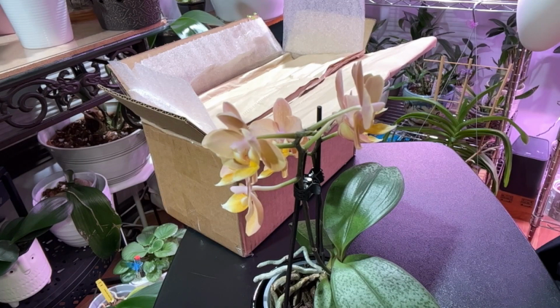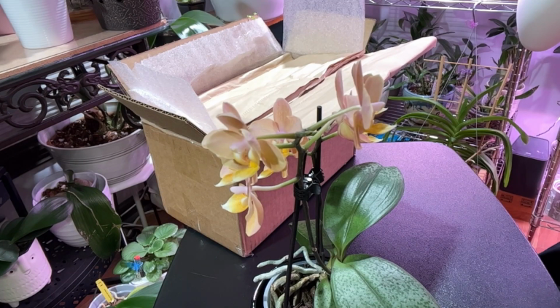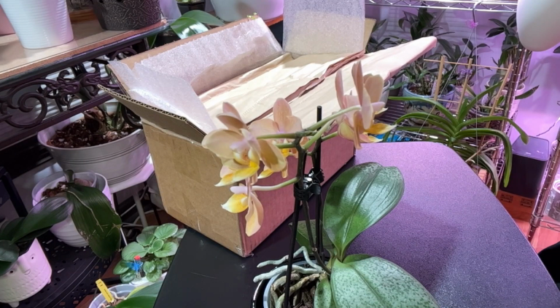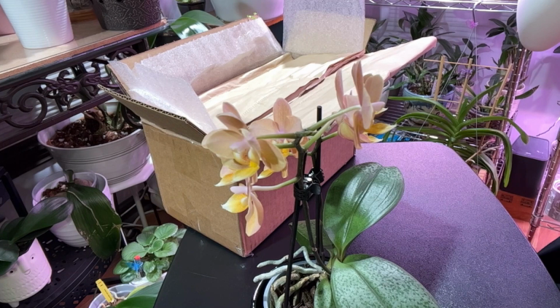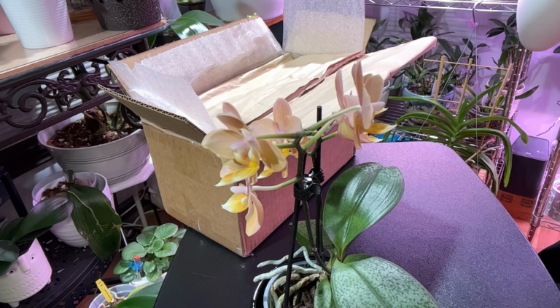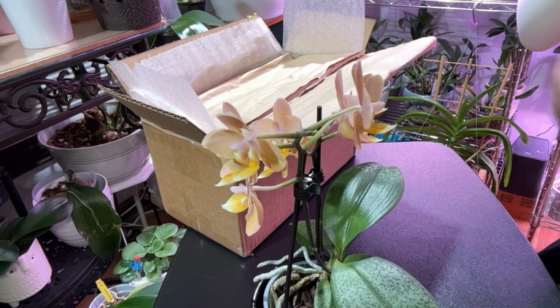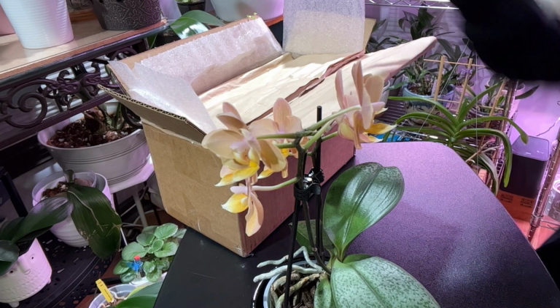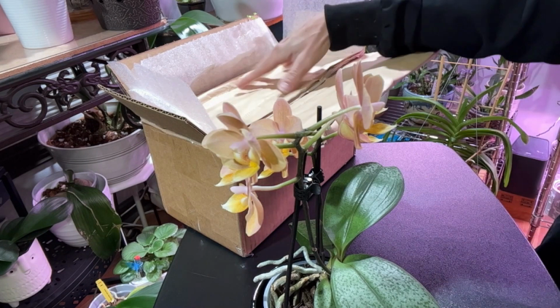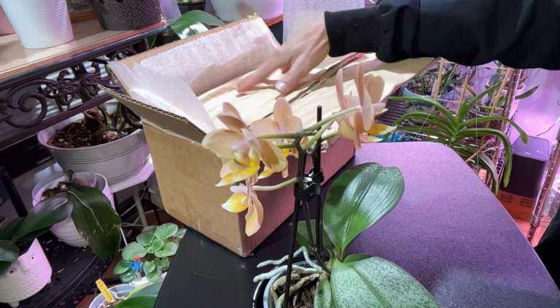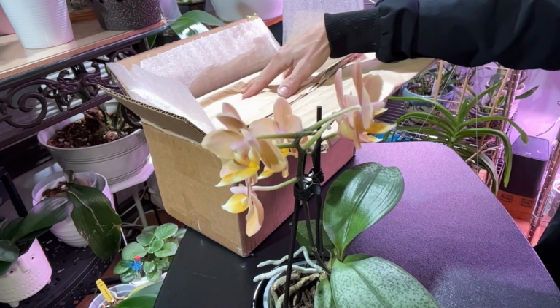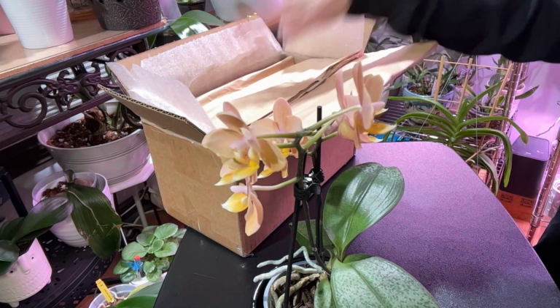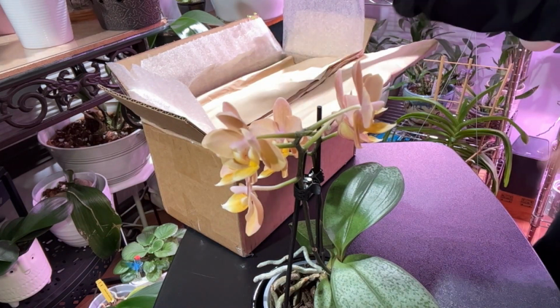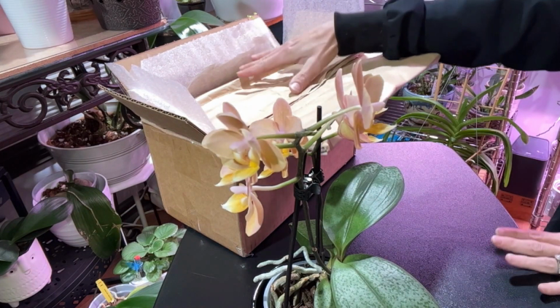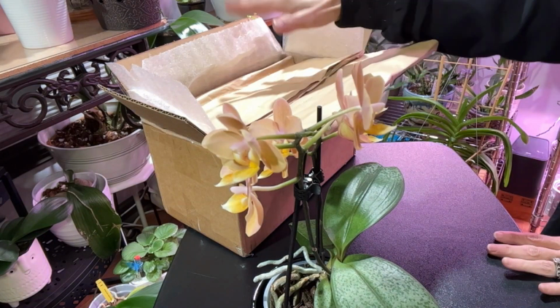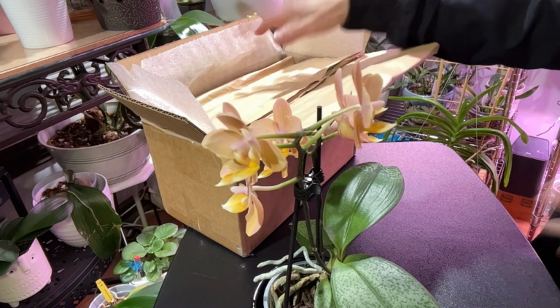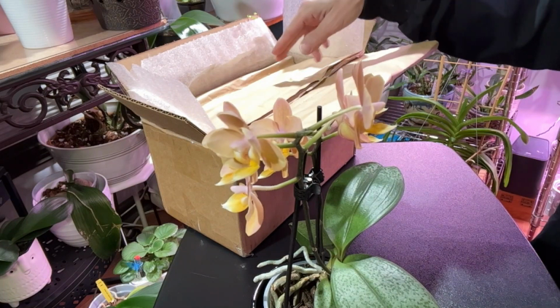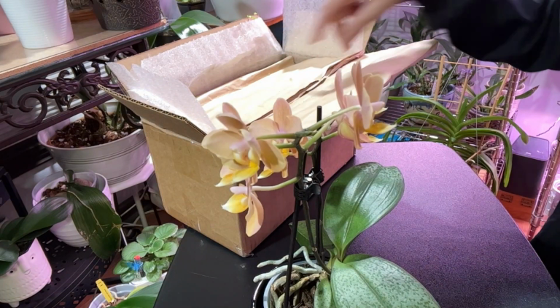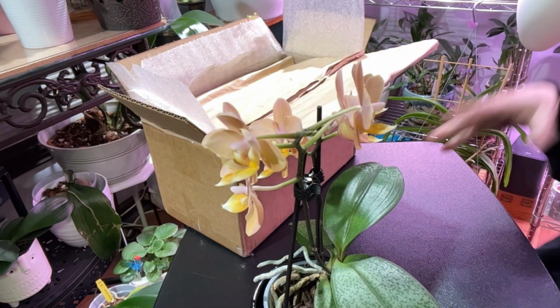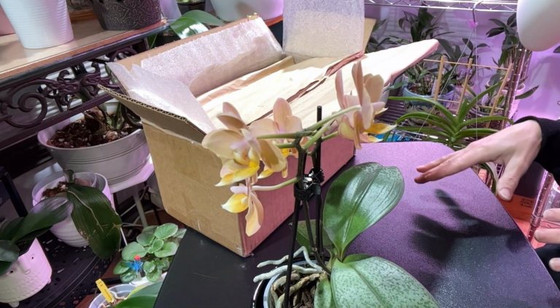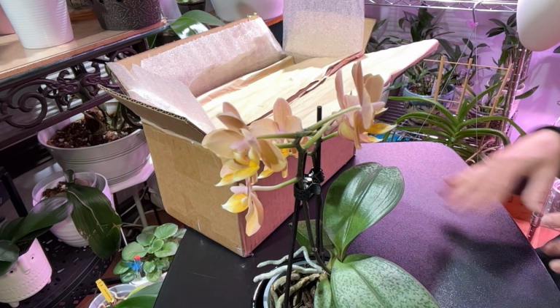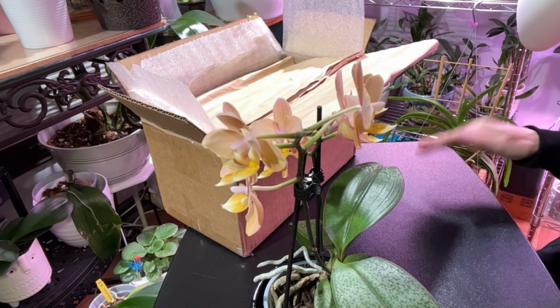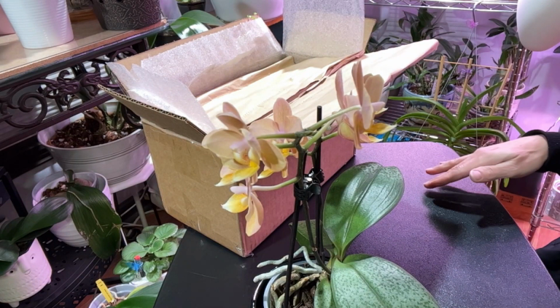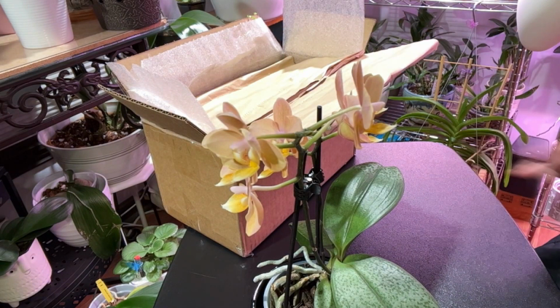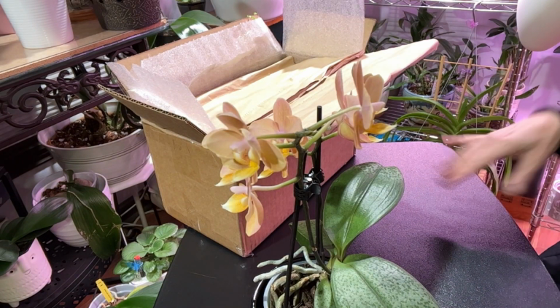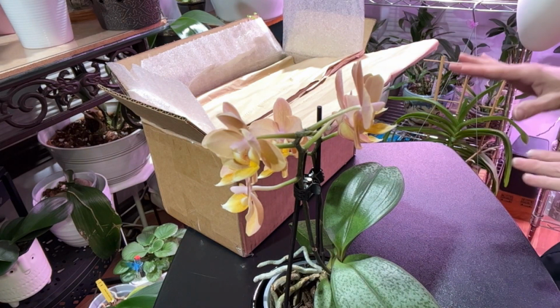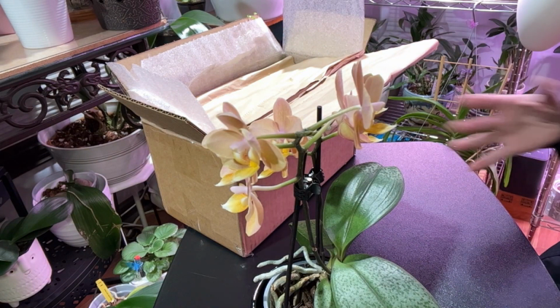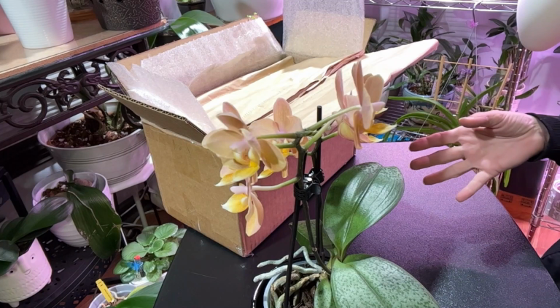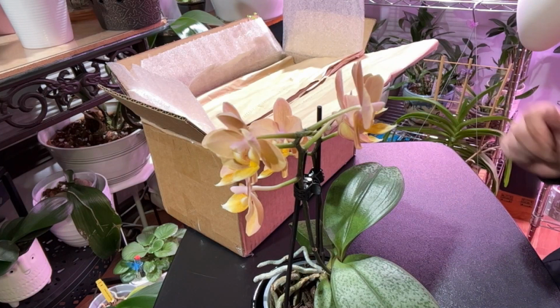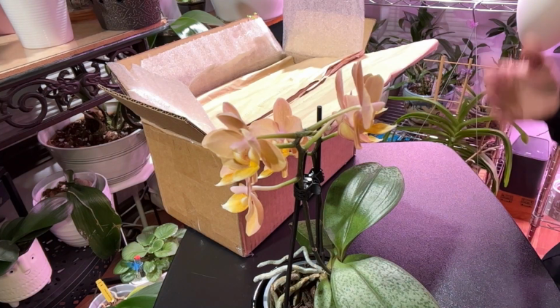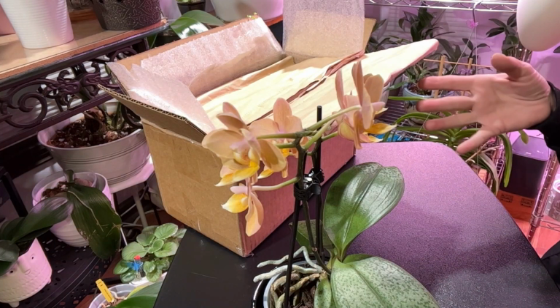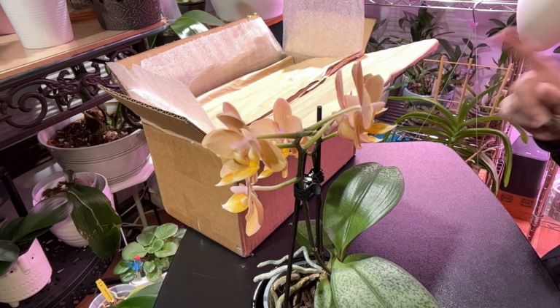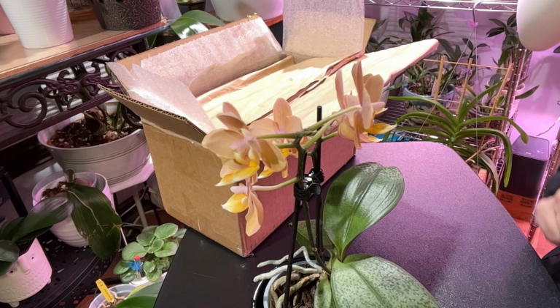Hi, welcome! I'm so excited to get into this box. This is part of my birthday haul. I have a separate plant coming from somewhere else that is part of this, but I just couldn't wait — I had to show you guys first.